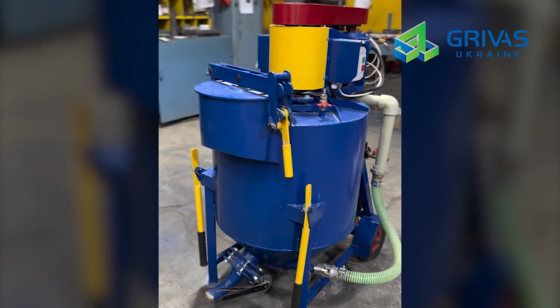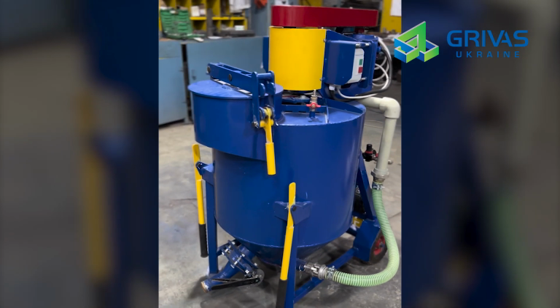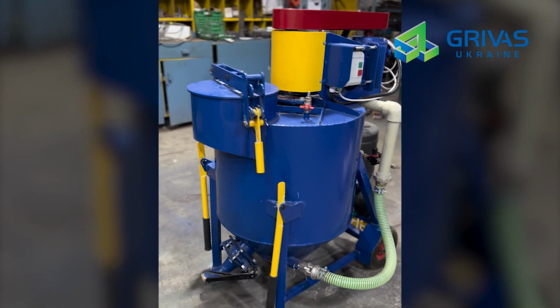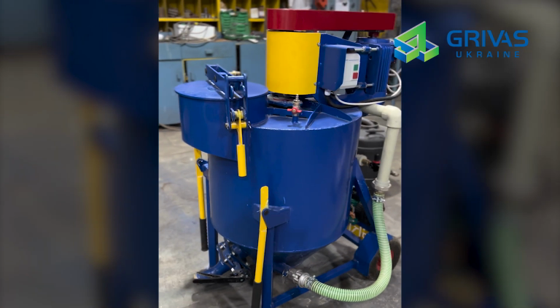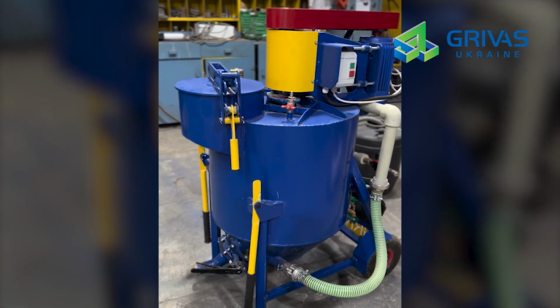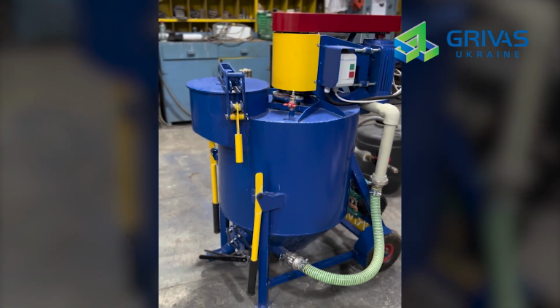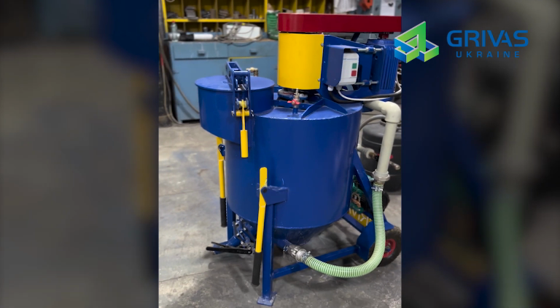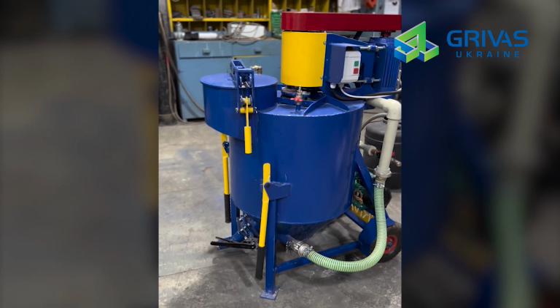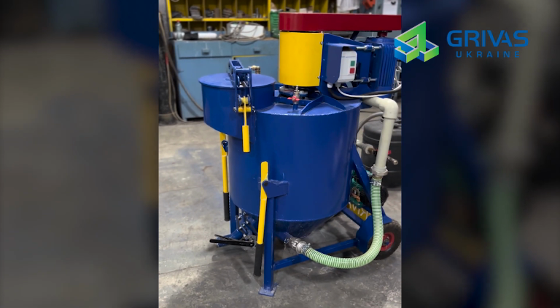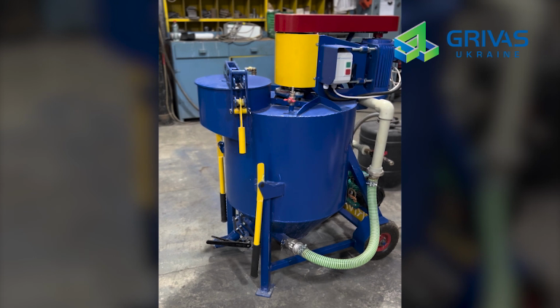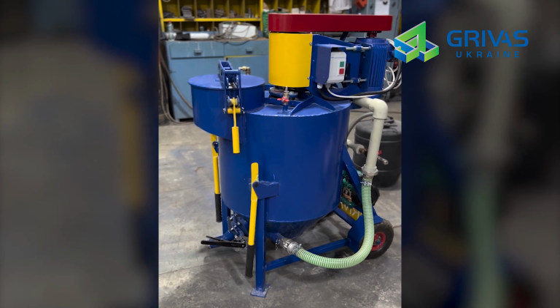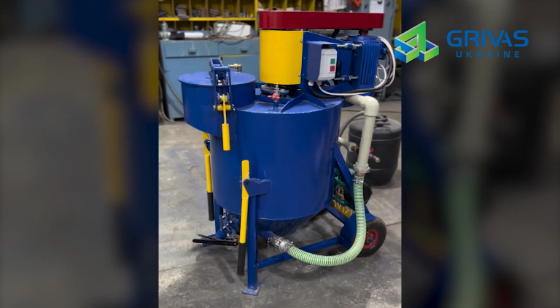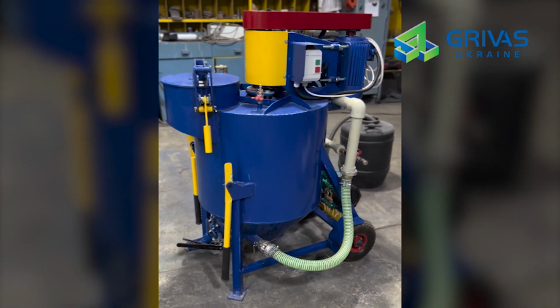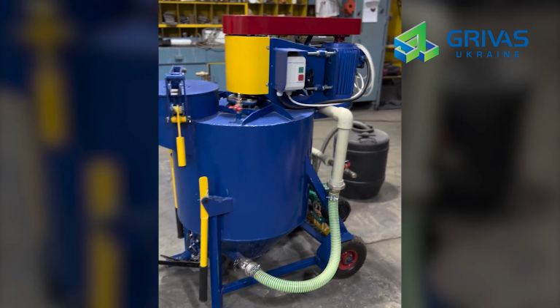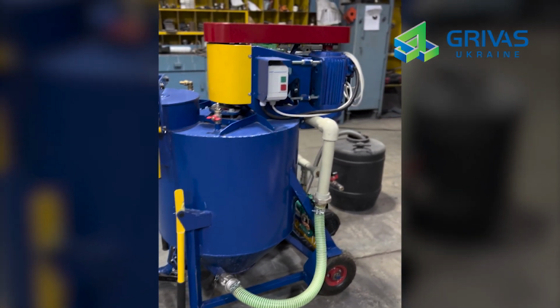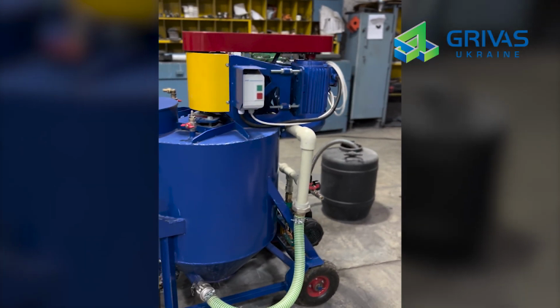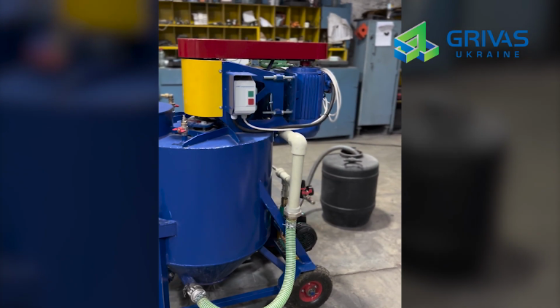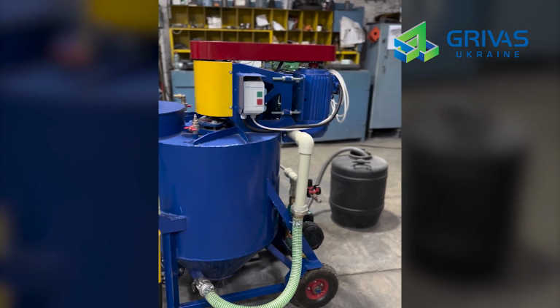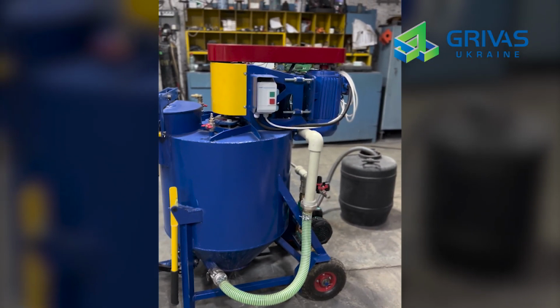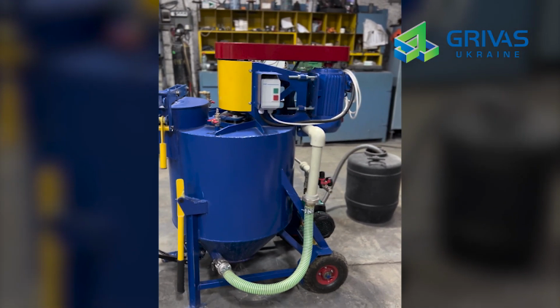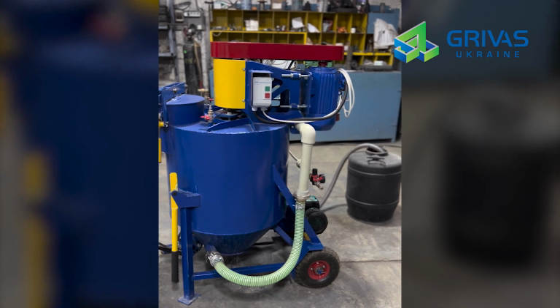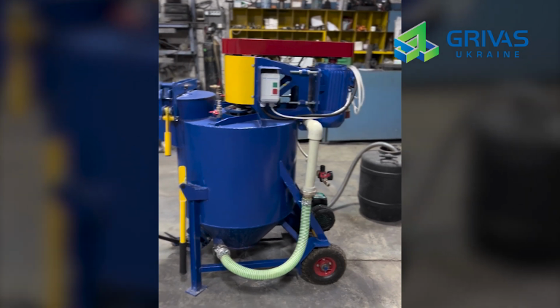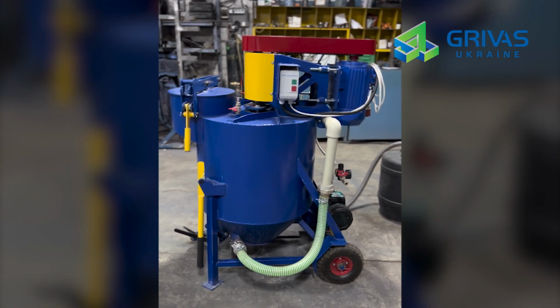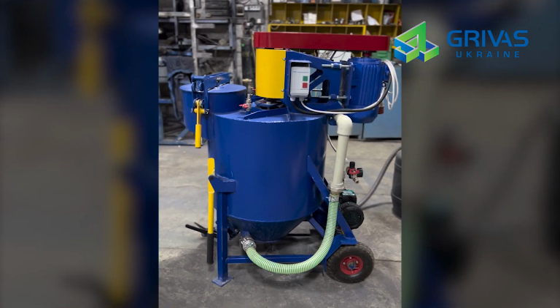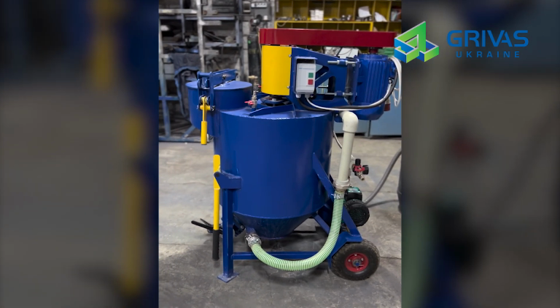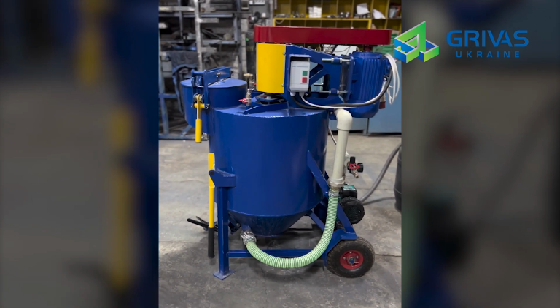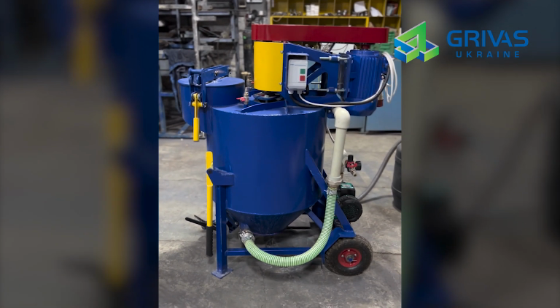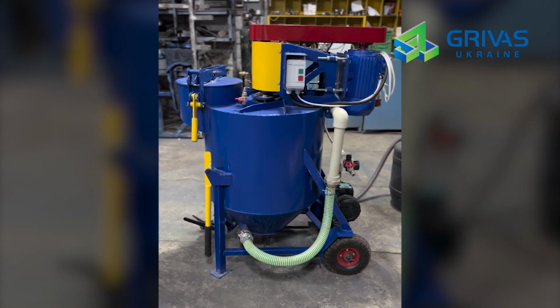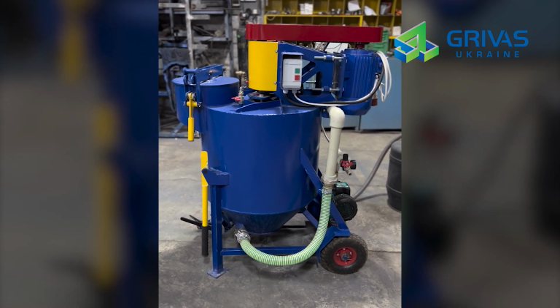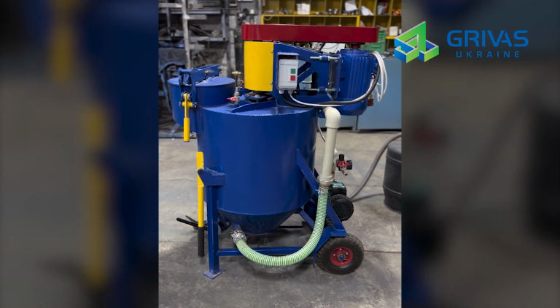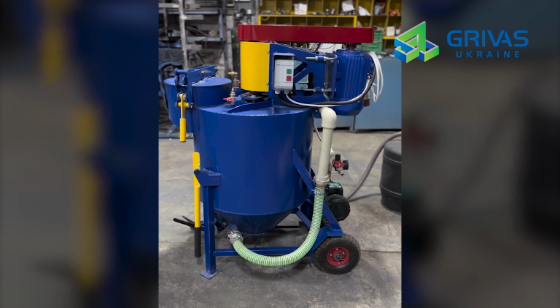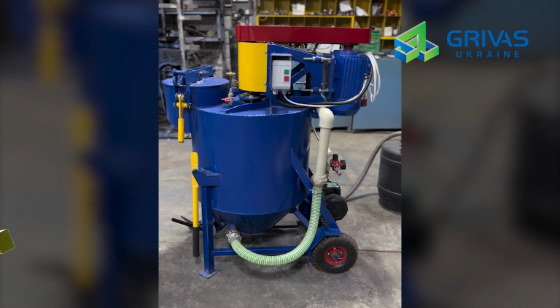A series of videos will be presented on how to connect this plant, how to operate it, how to set up the foam generator, and how to produce foam concrete of different densities. It will be very interesting and informative. So, here we go.